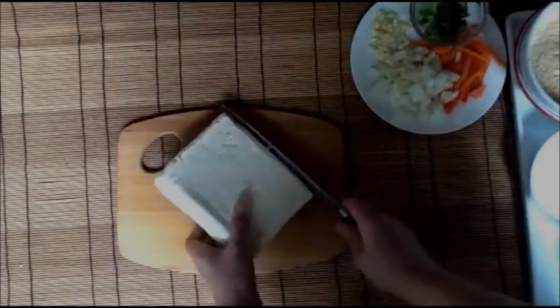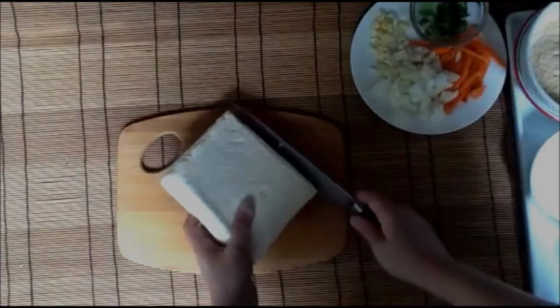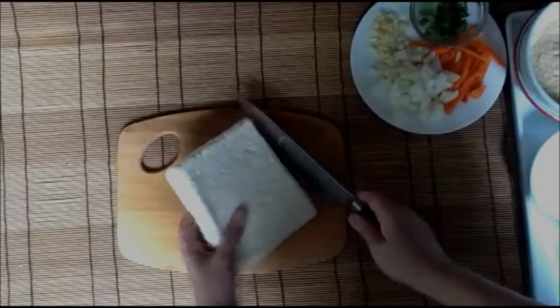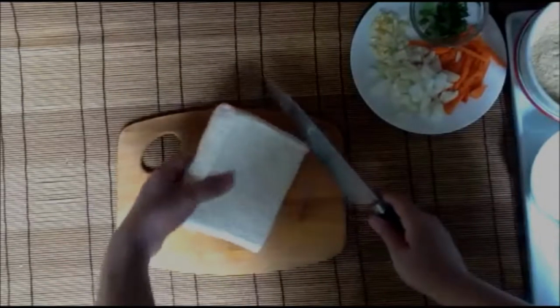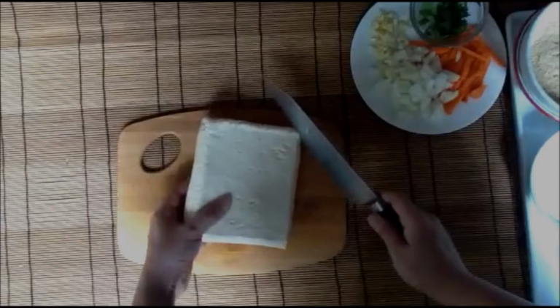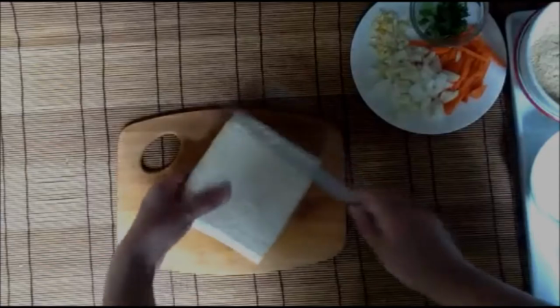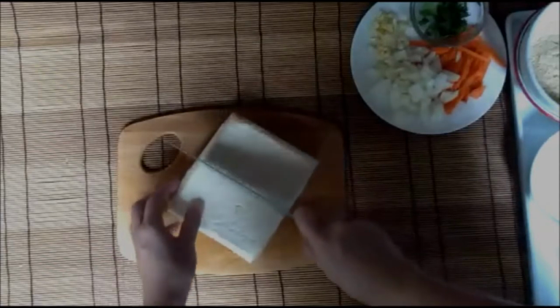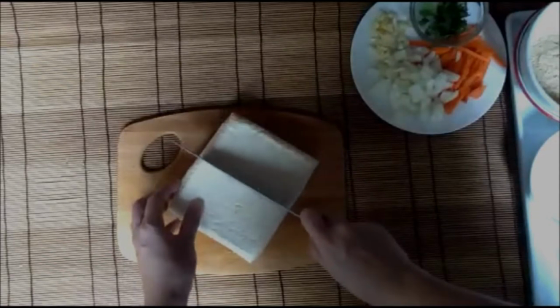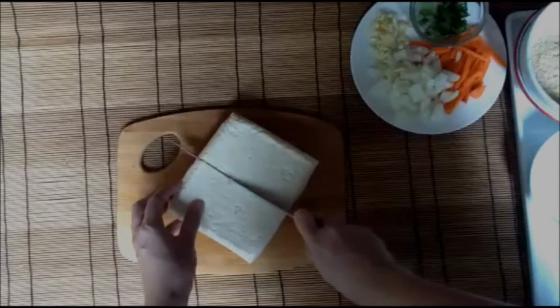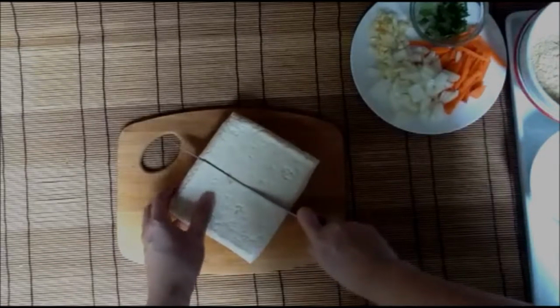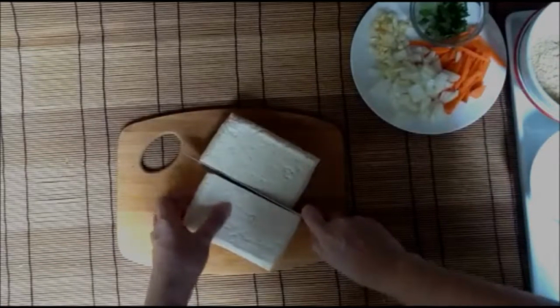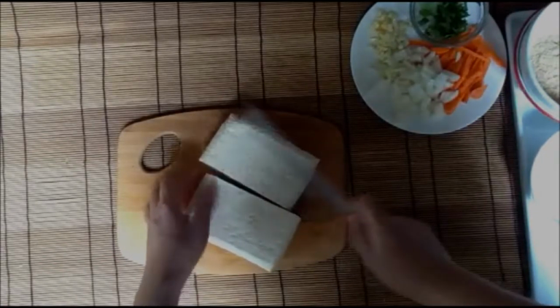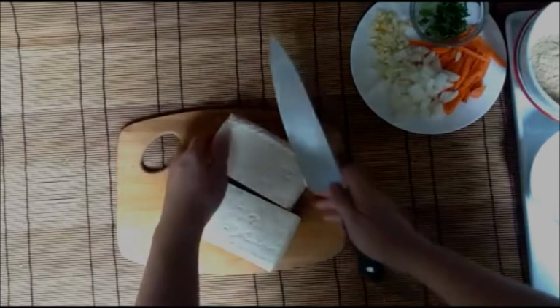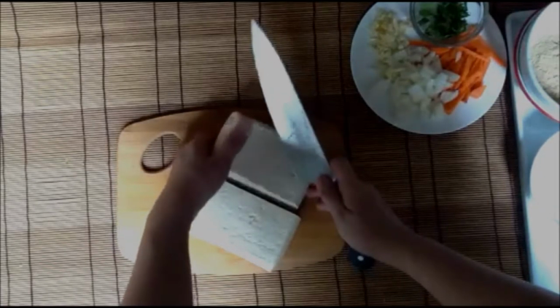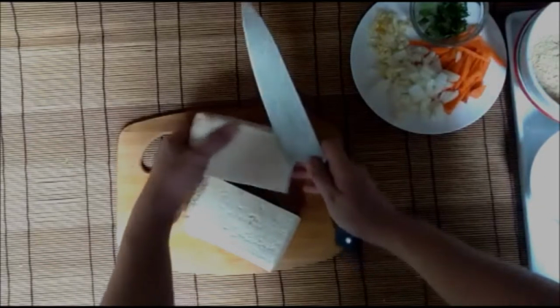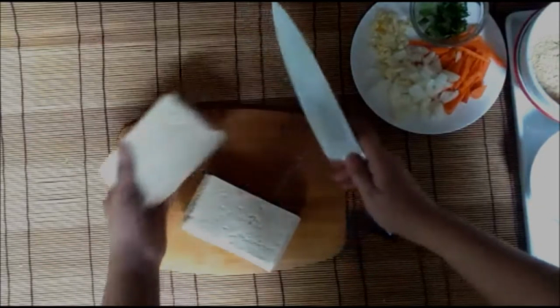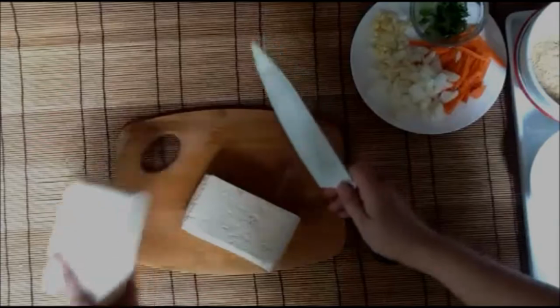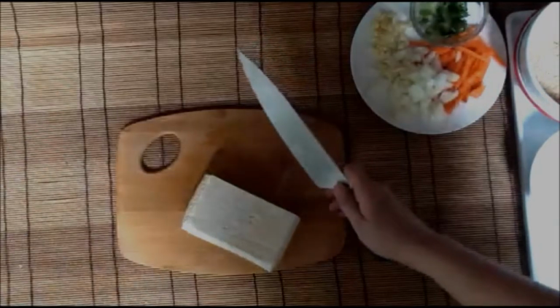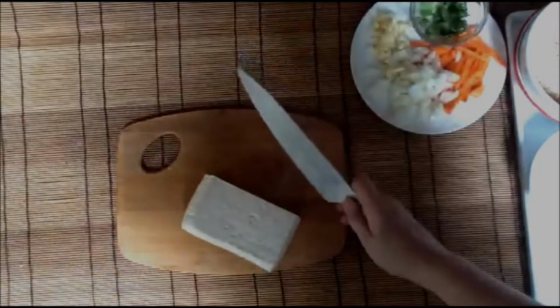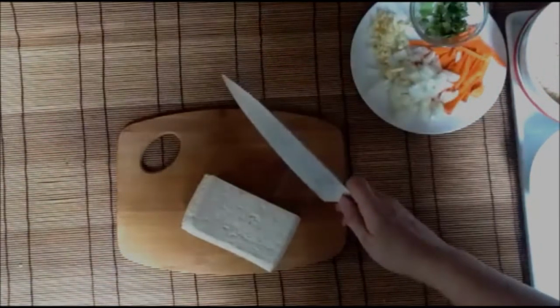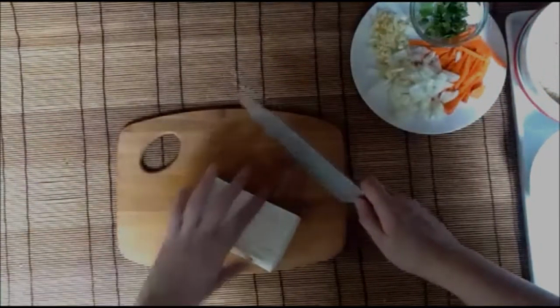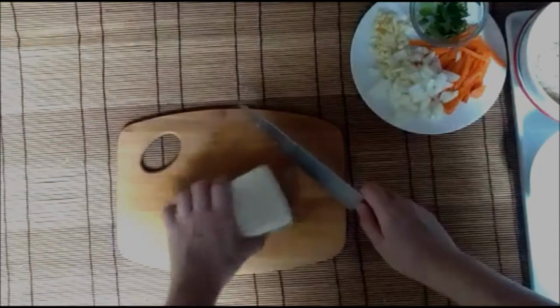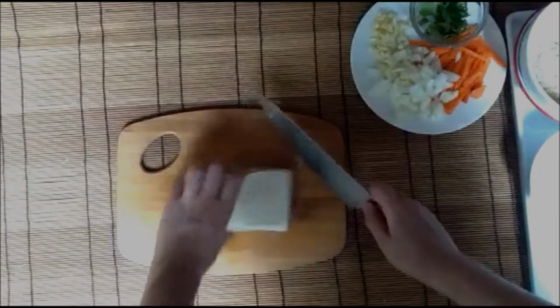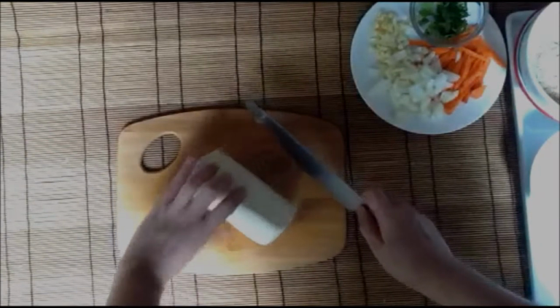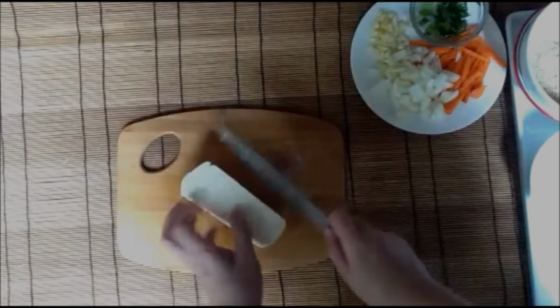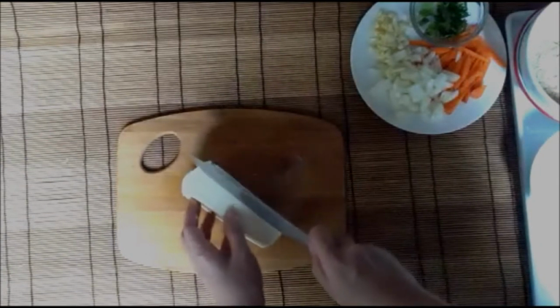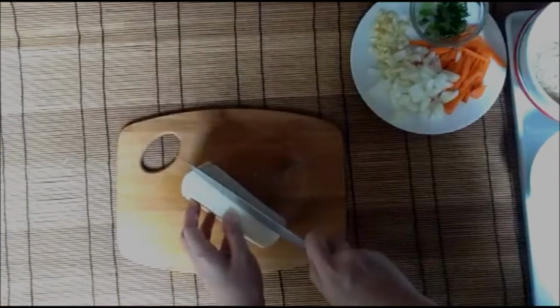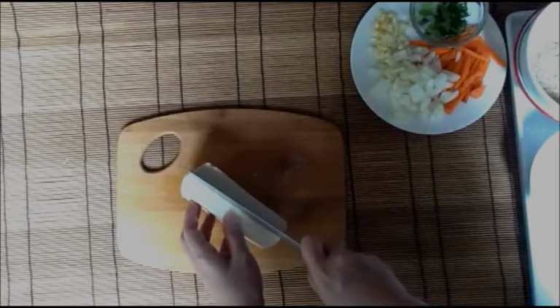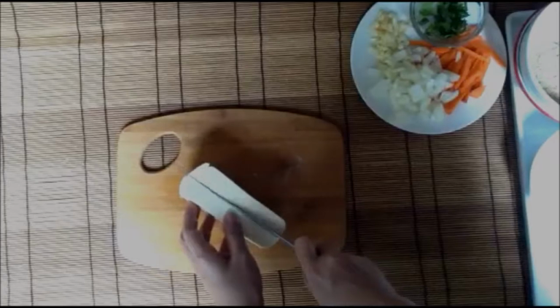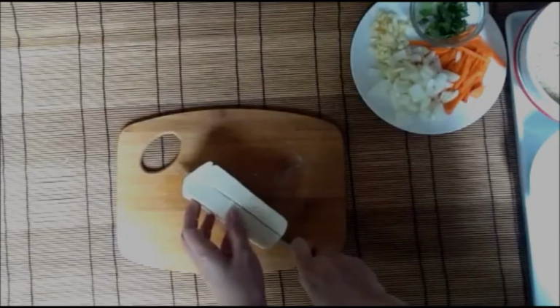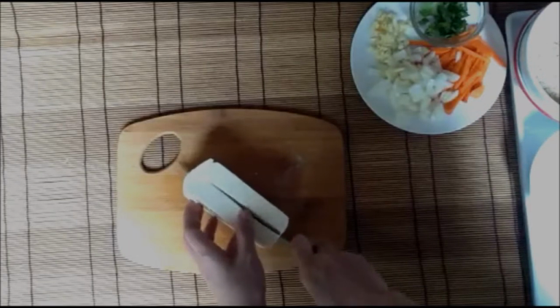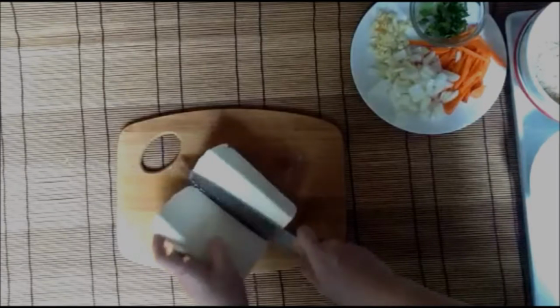Today we are making braised tofu with pili nut and carrots. I'm cutting this into two. I'm using about 600 to 800 grams of tofu, and this is a medium firm tofu.